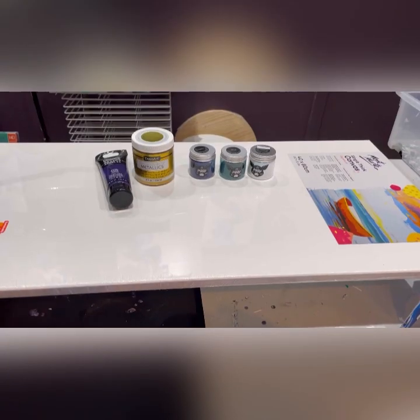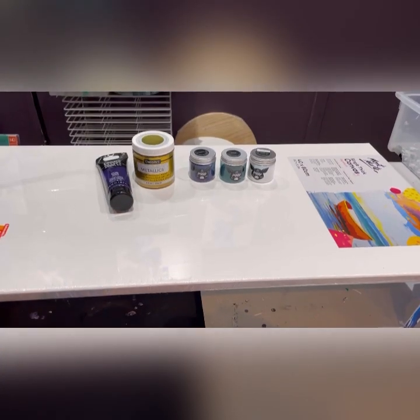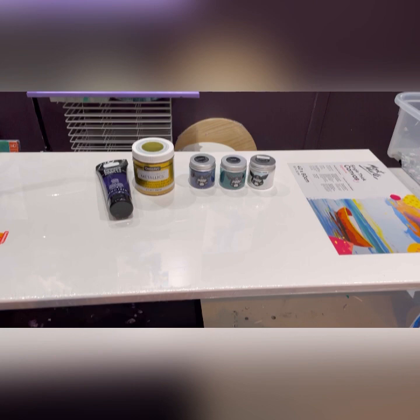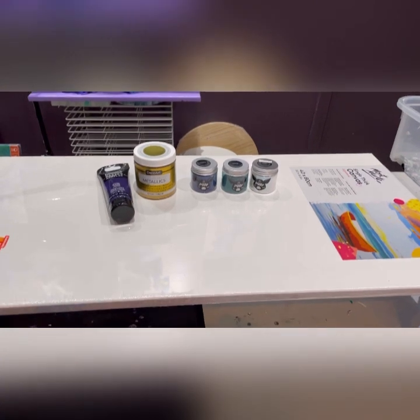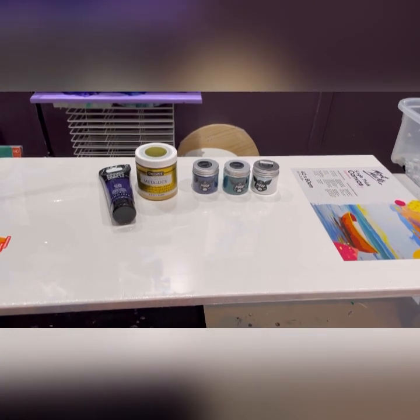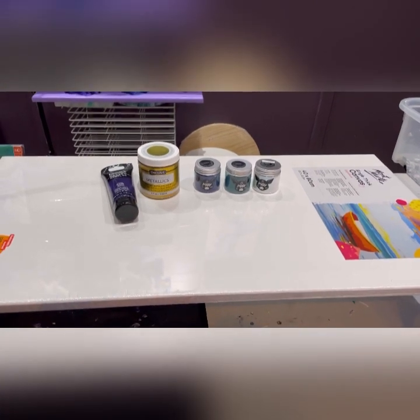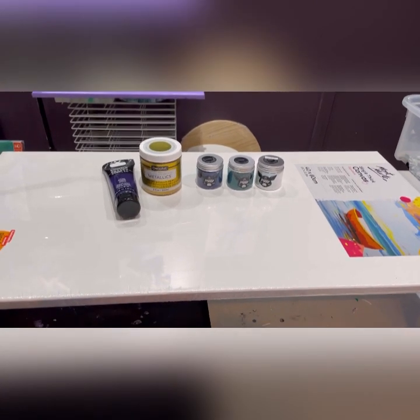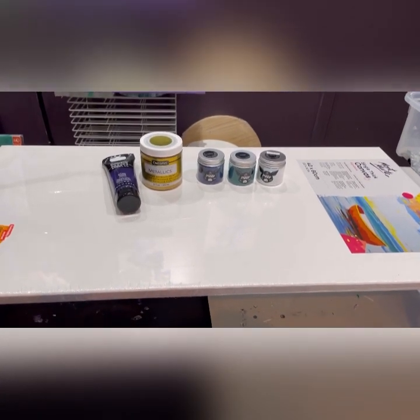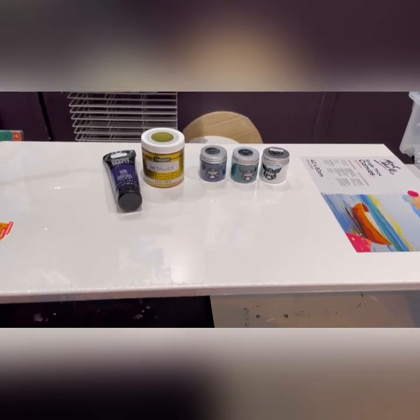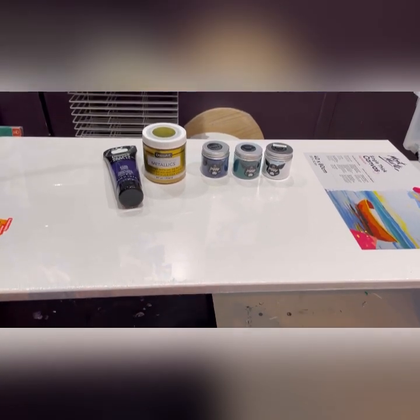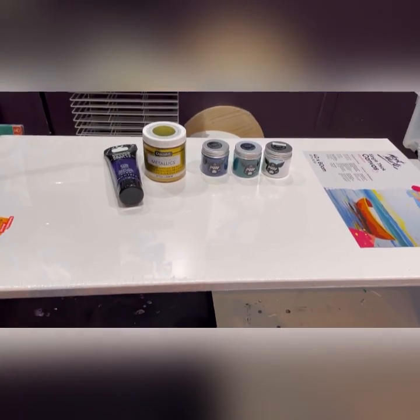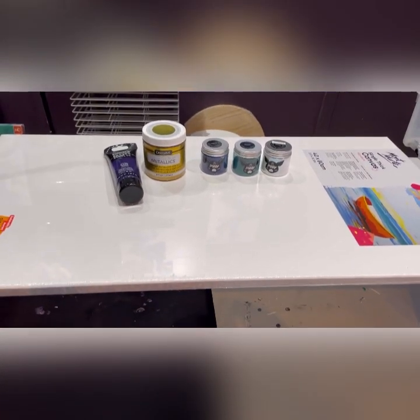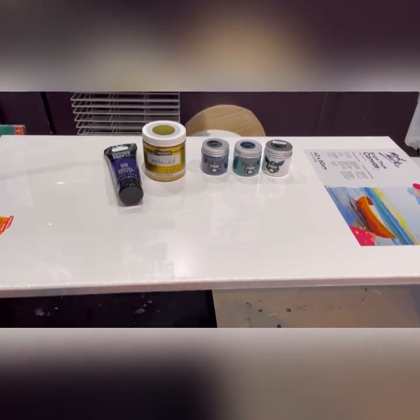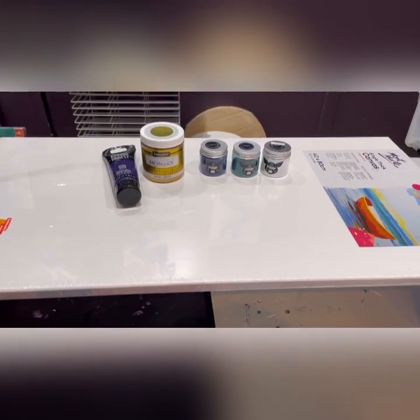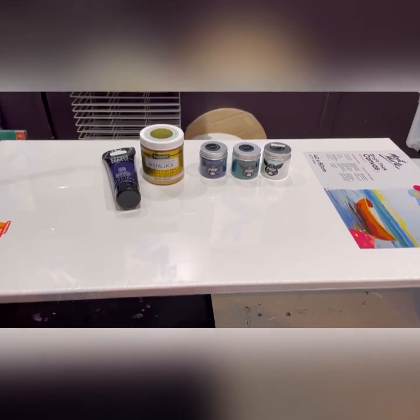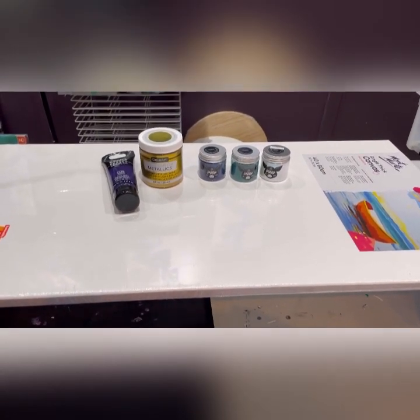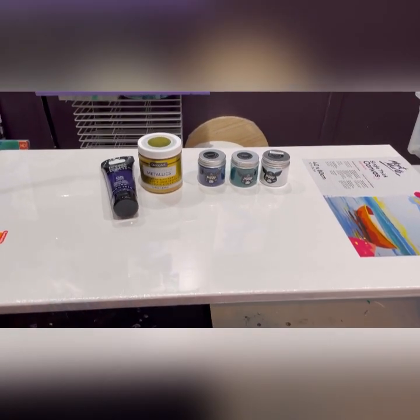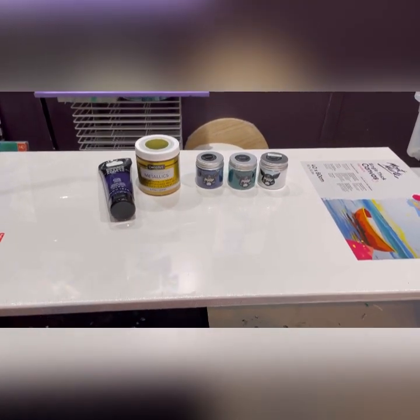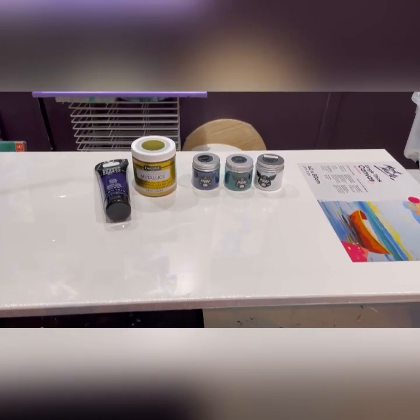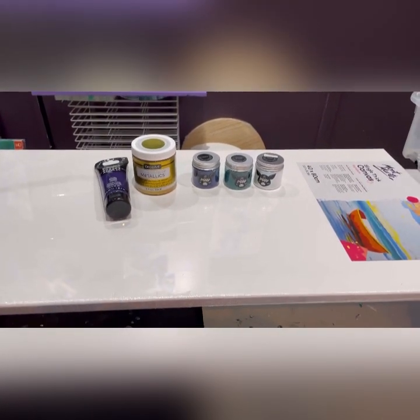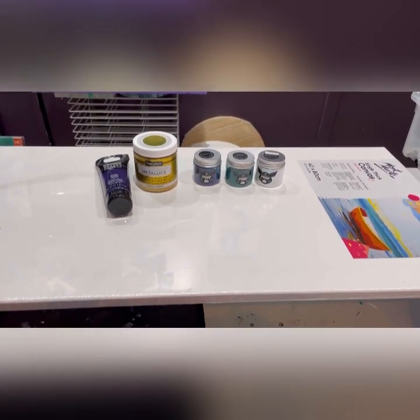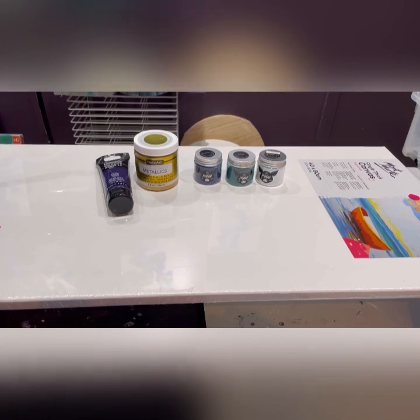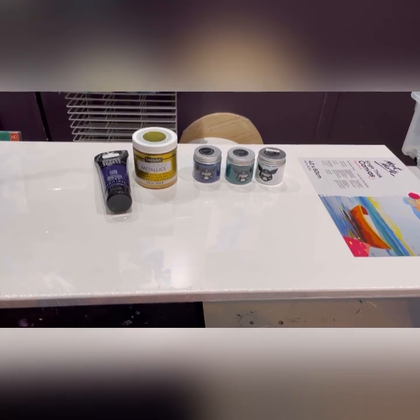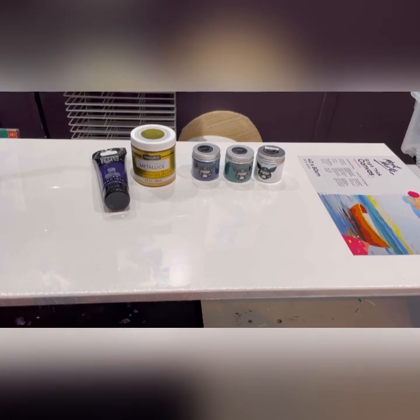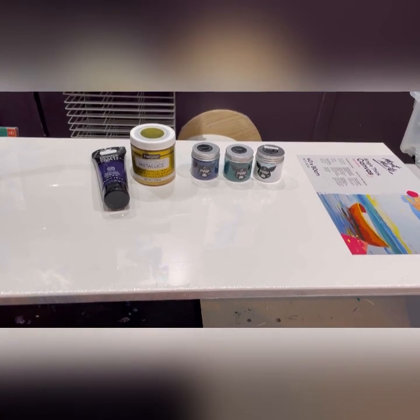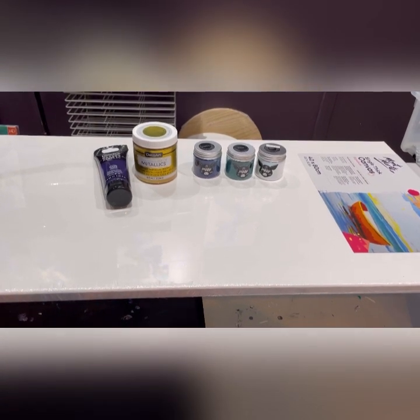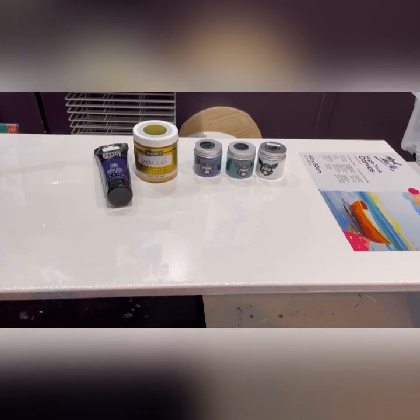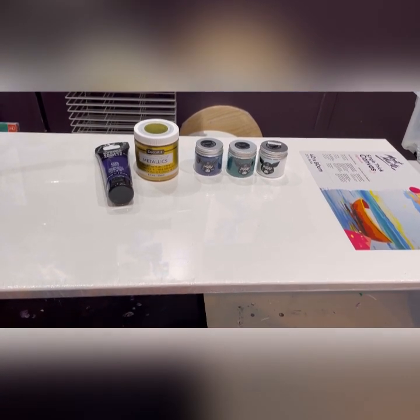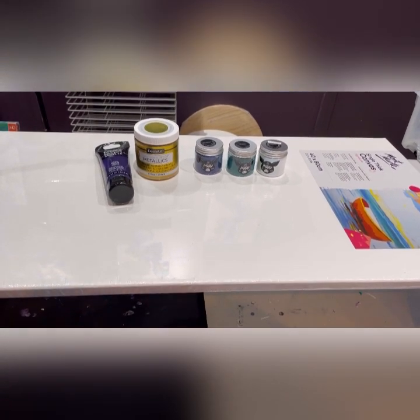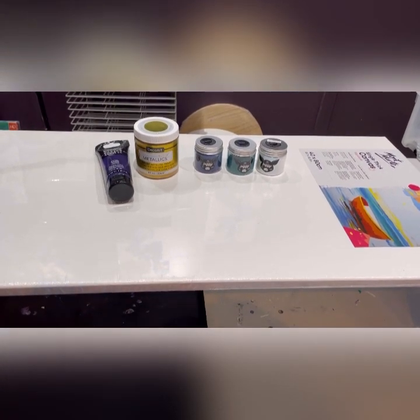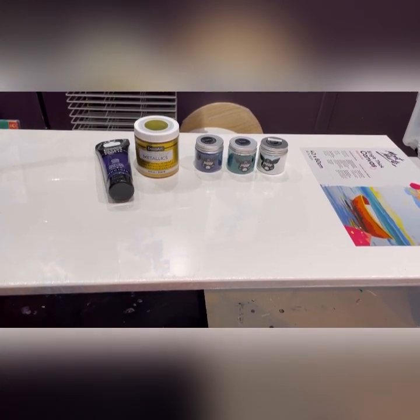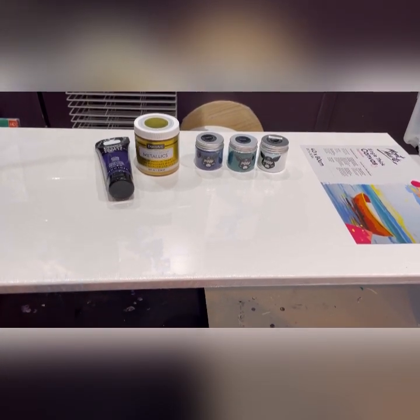Hi guys, it's Jackie here. It's time for another painting and this time I'm going to do a good old Dutch pour.